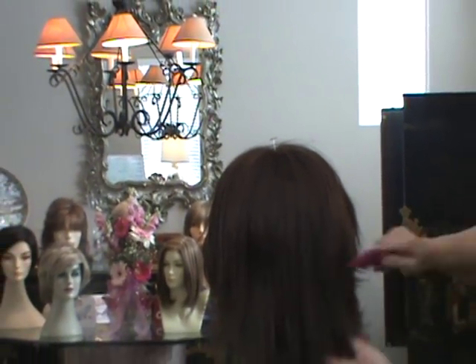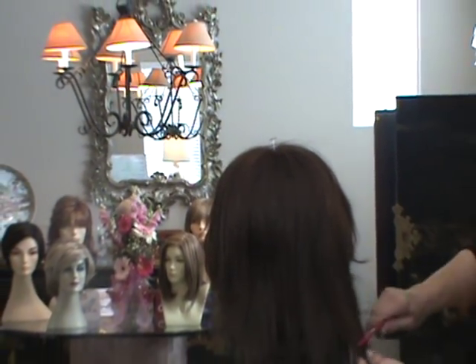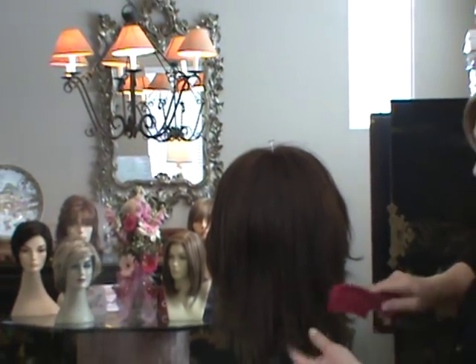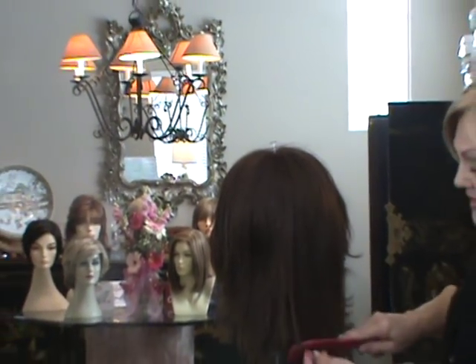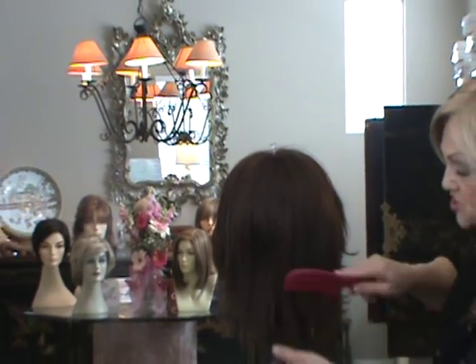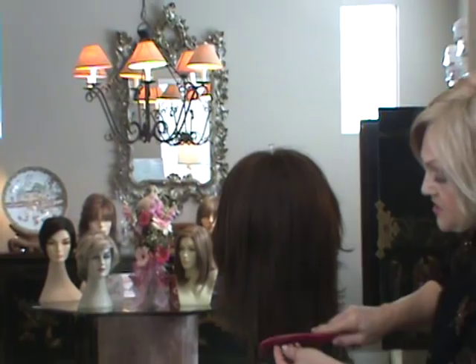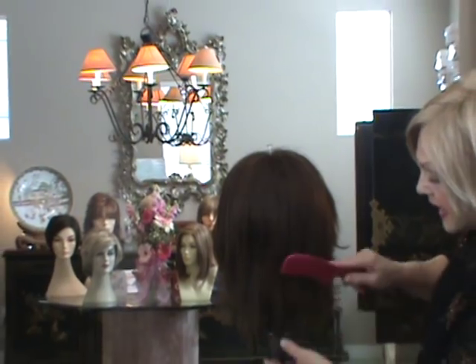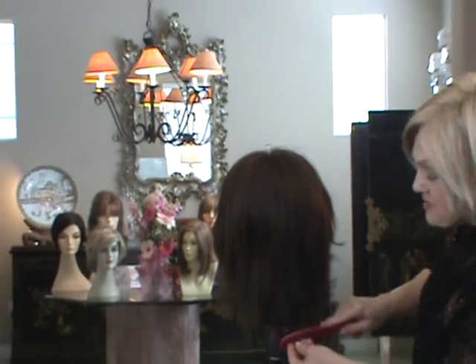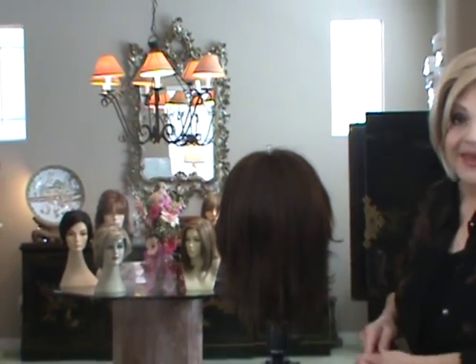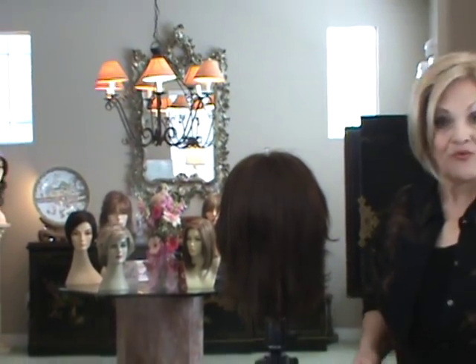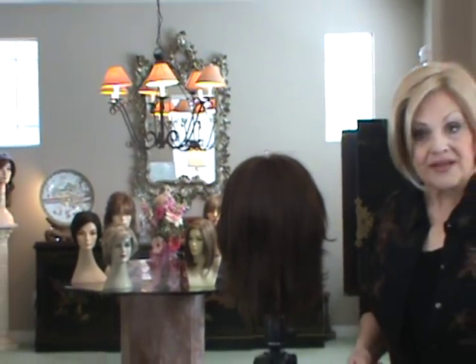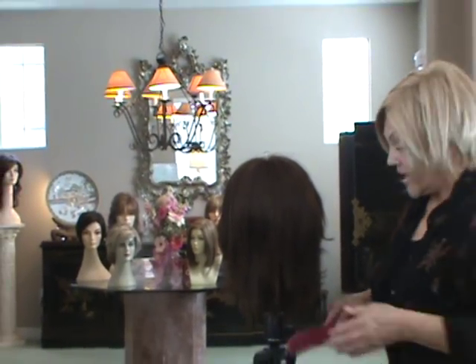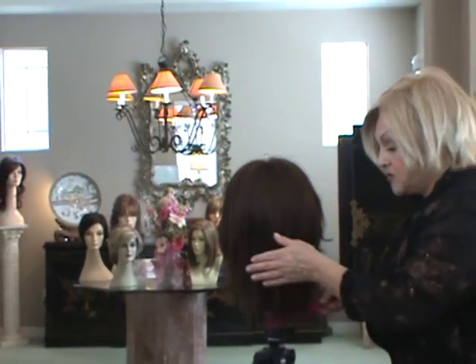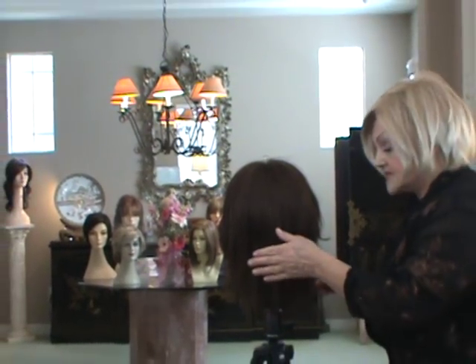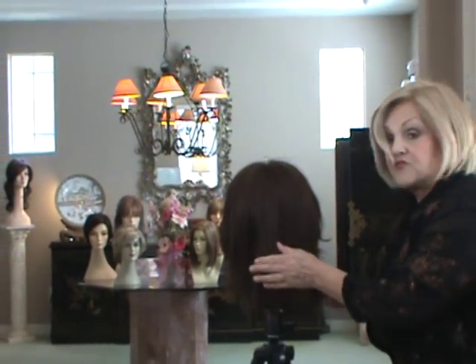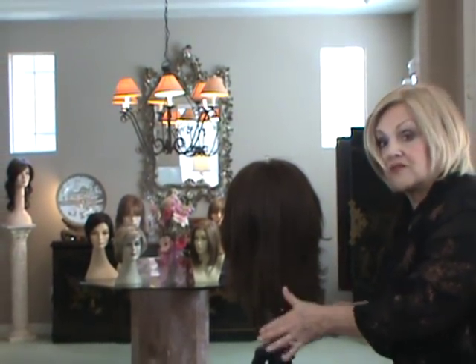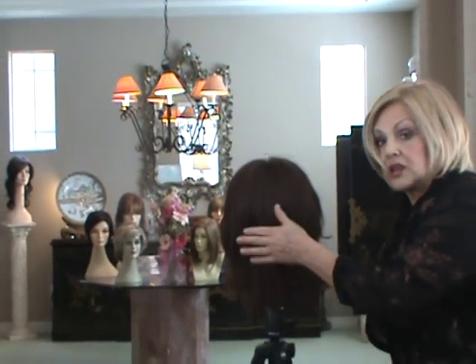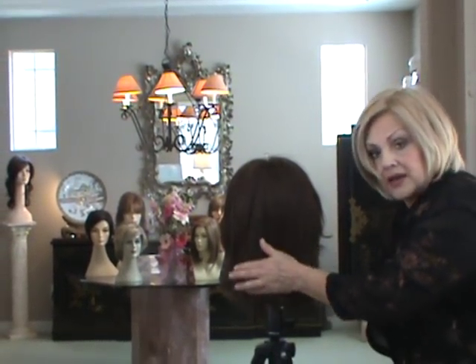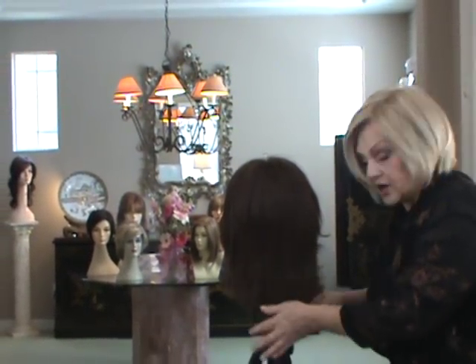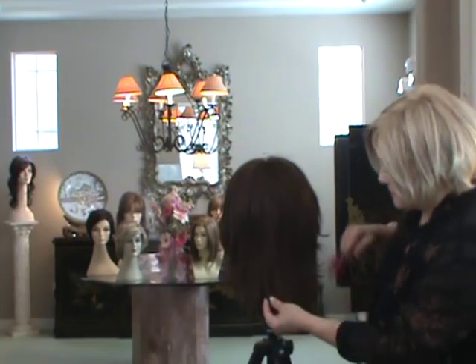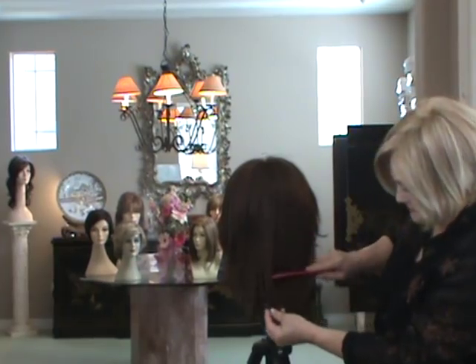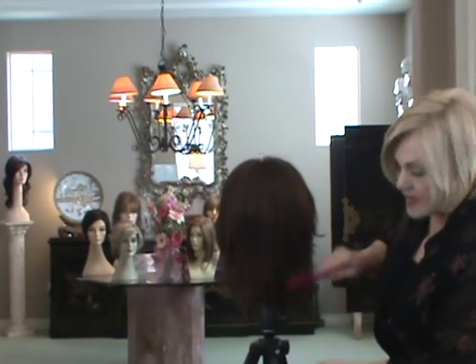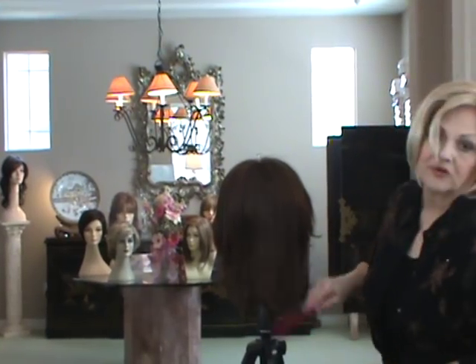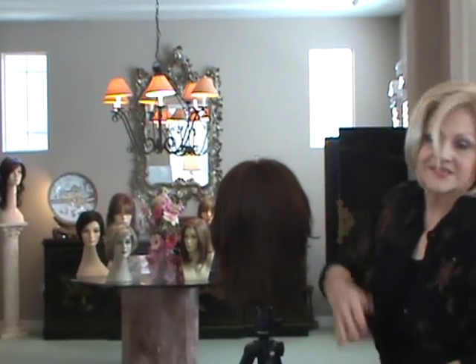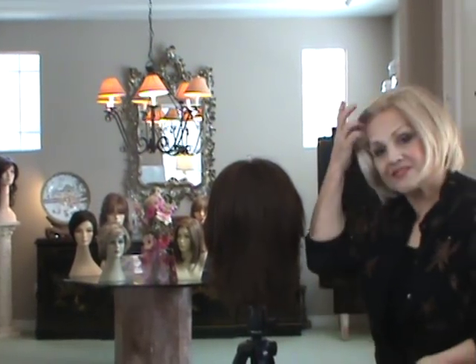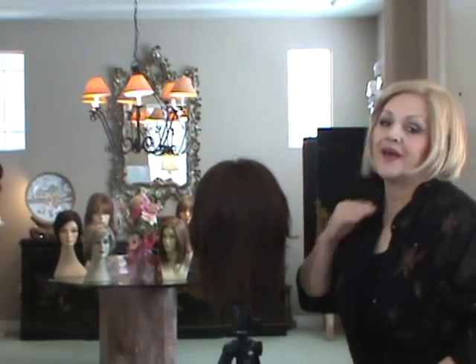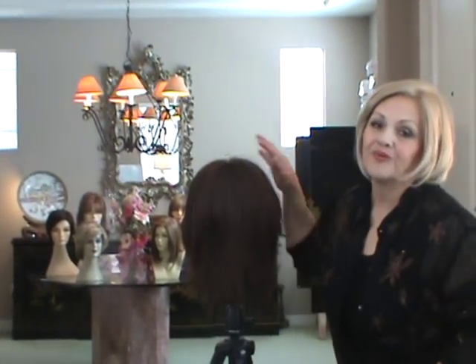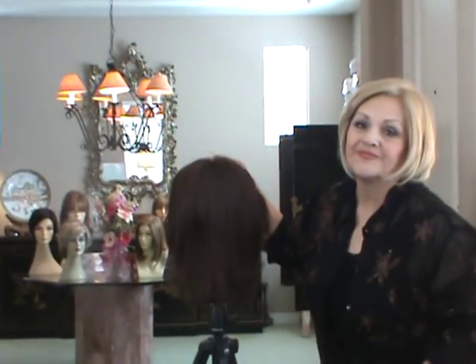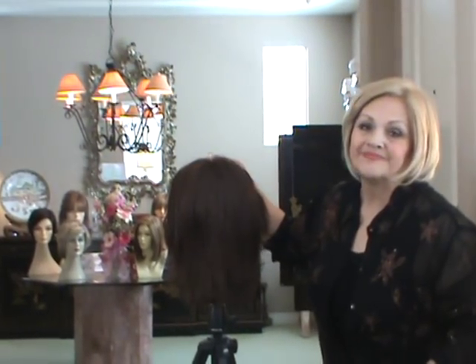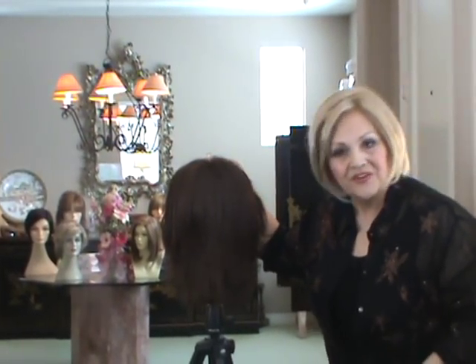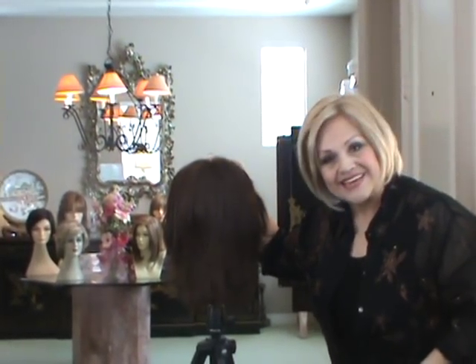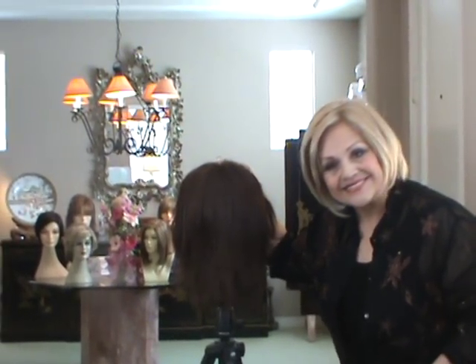What a great idea to just do the ends when they get so frizzed — you can save your wig for a lot longer and keep it looking soft and beautiful. Have a great day.